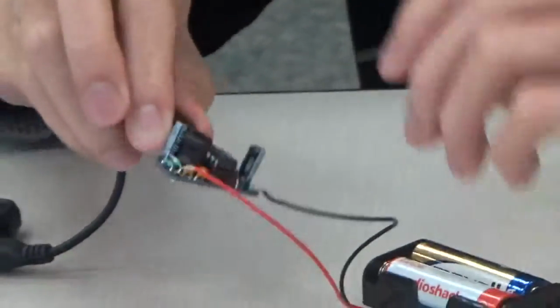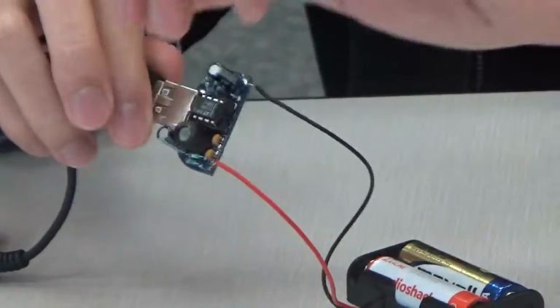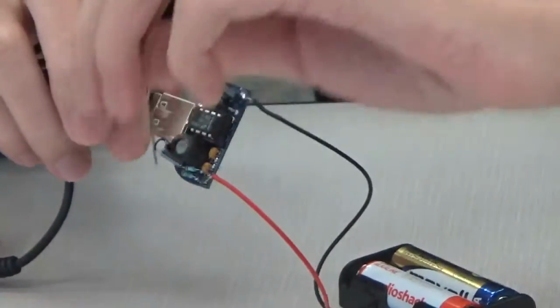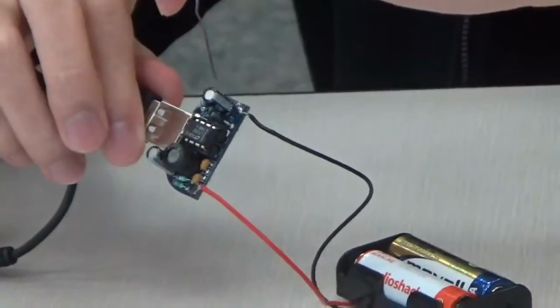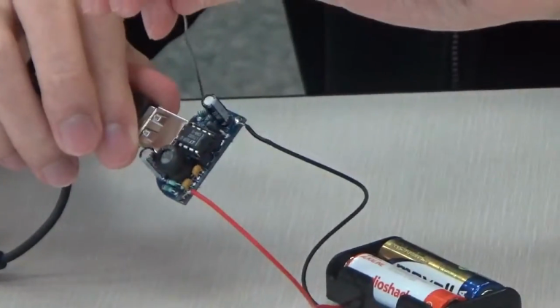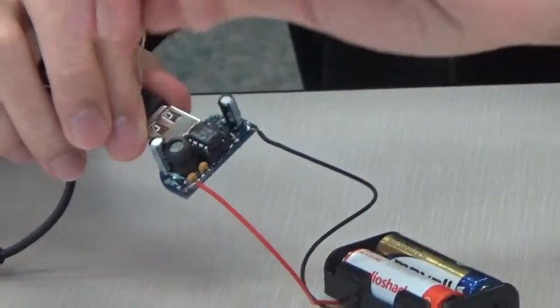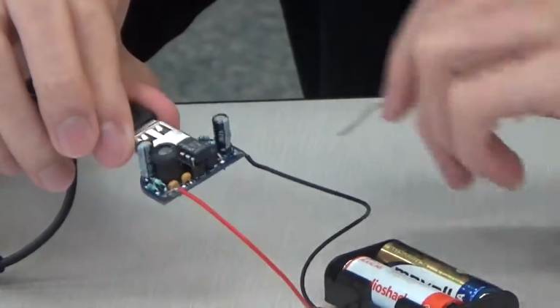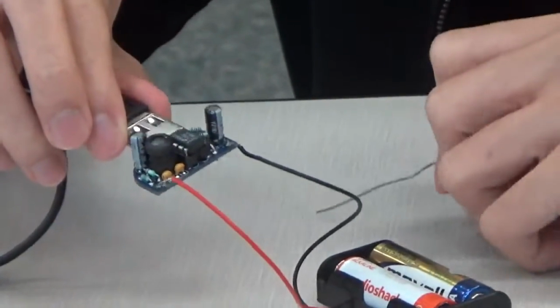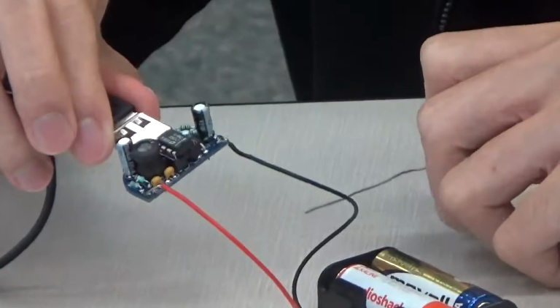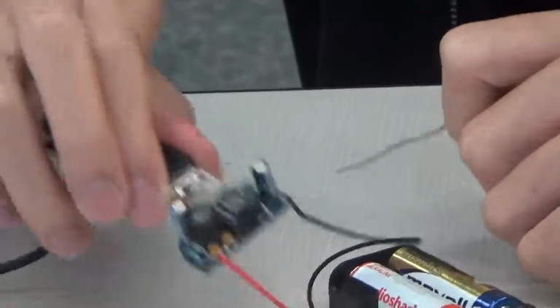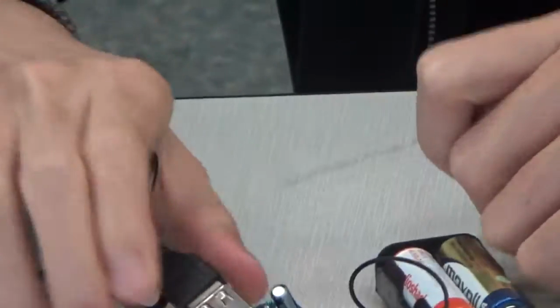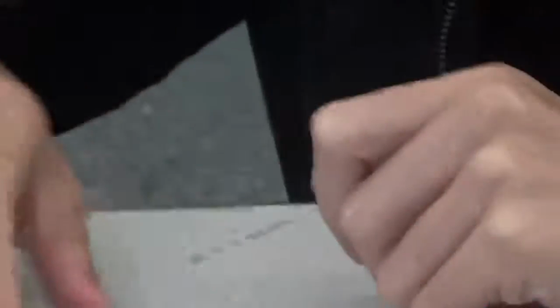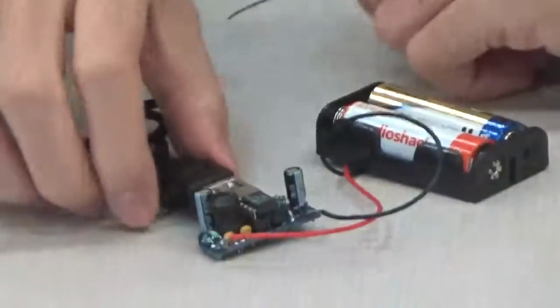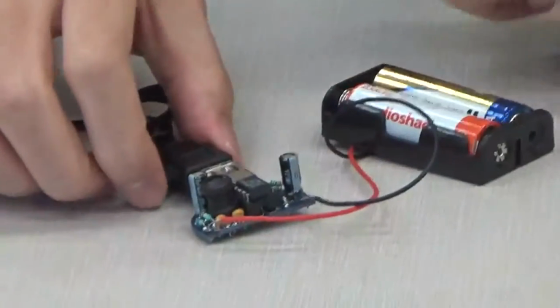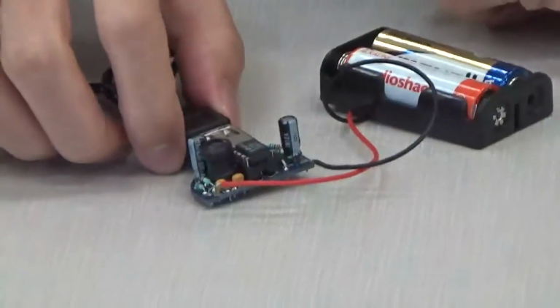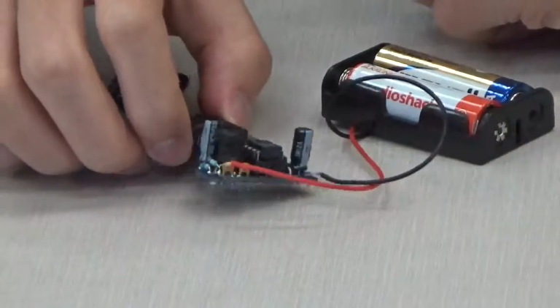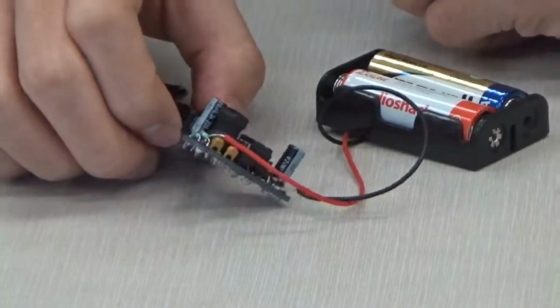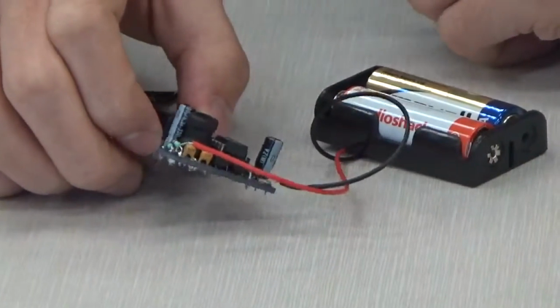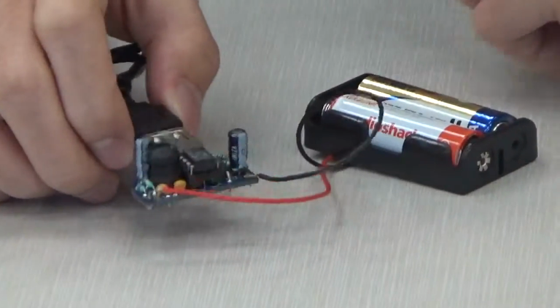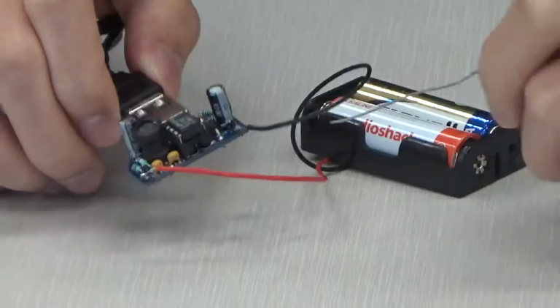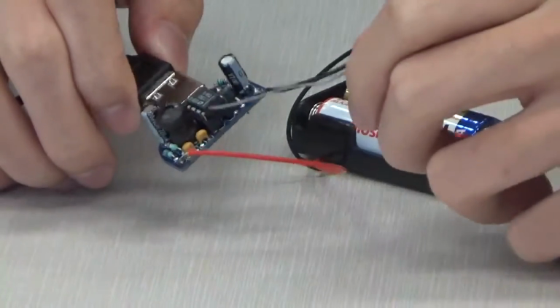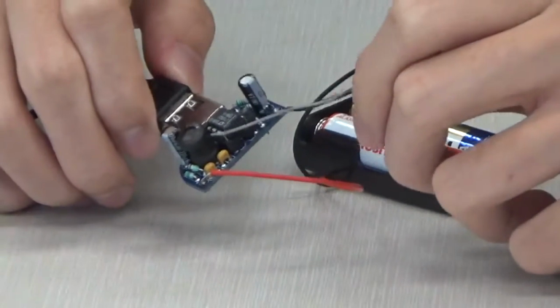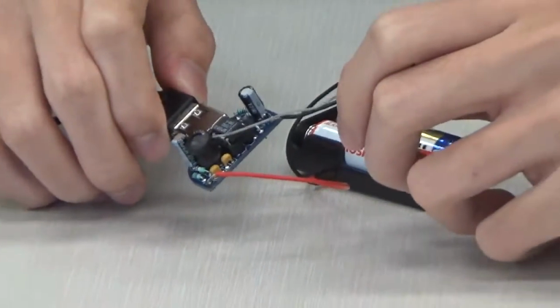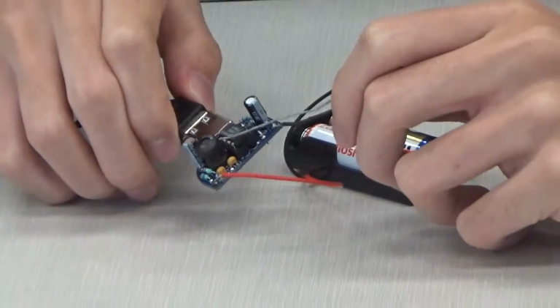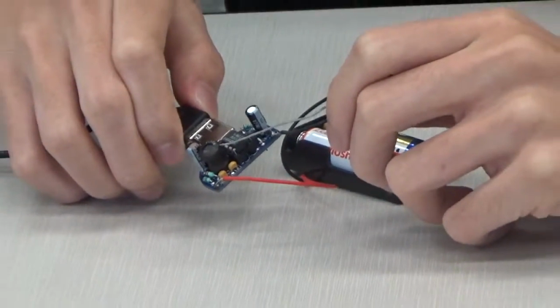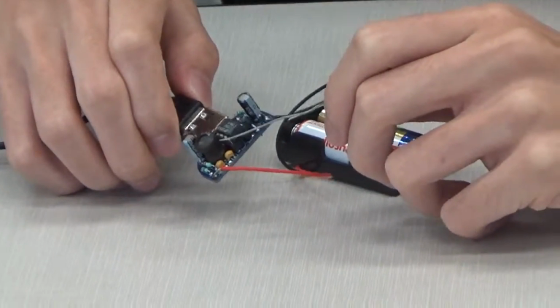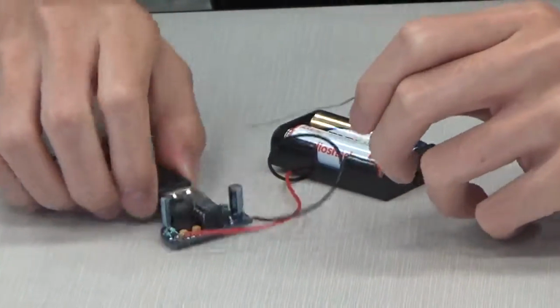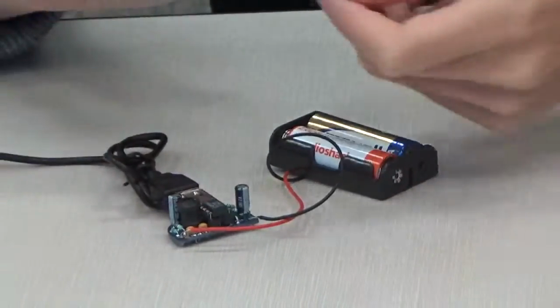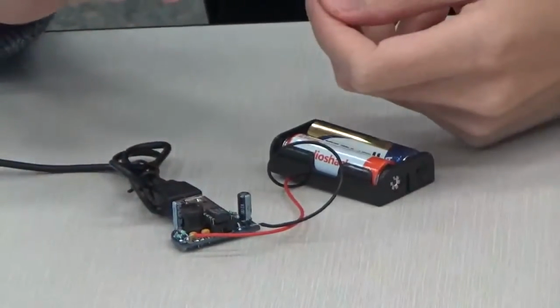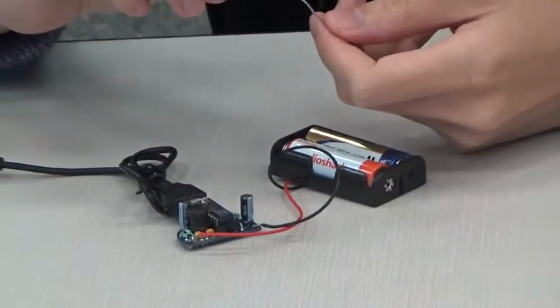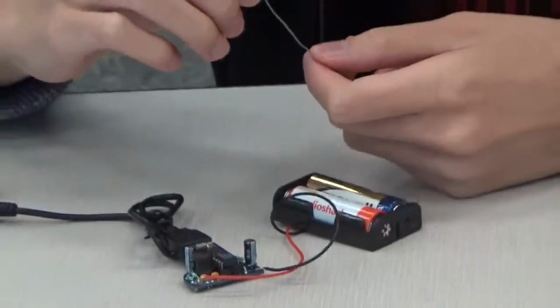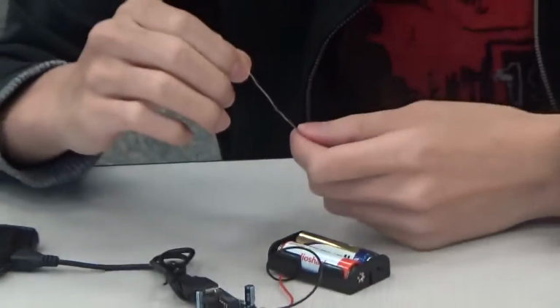These four blue striped resistors here are for Apple devices that charge to identify what type of charger it is connected to. This large cylinder here is the power inductor, which raises the voltage from low voltage to high voltage.